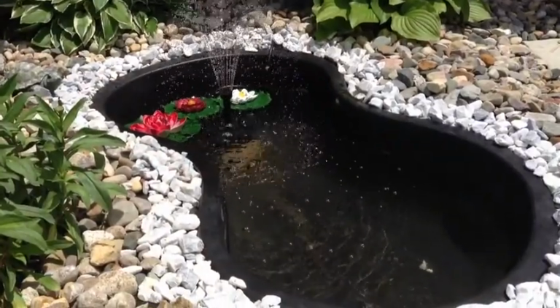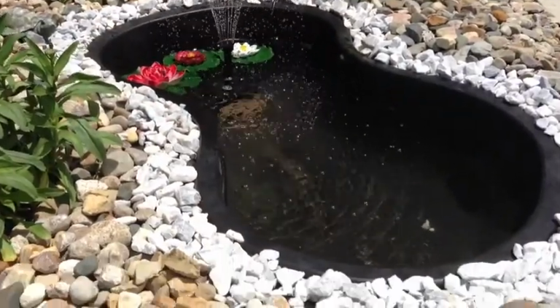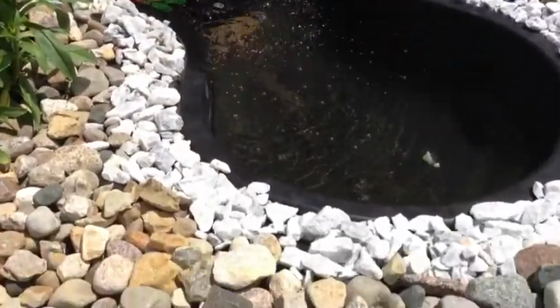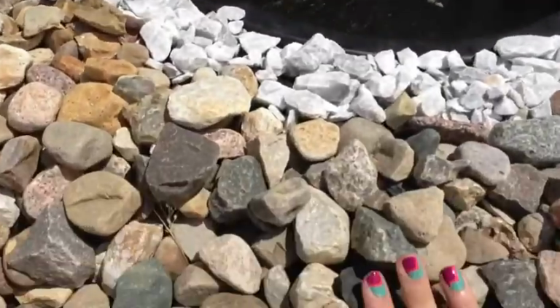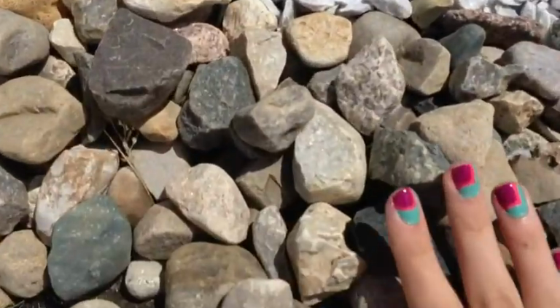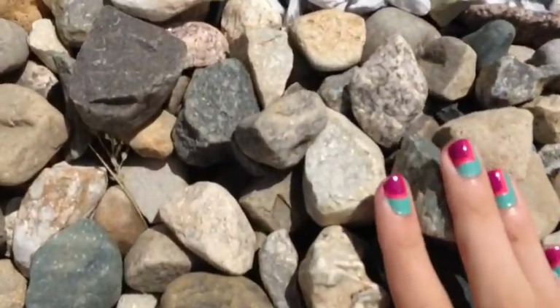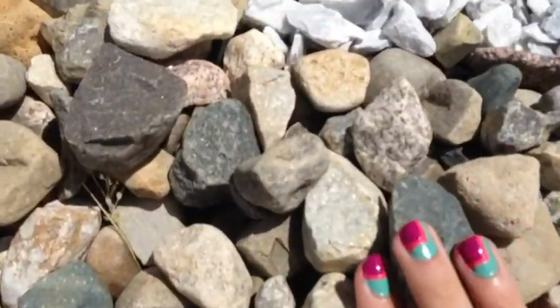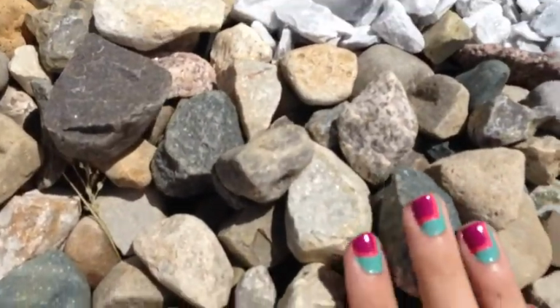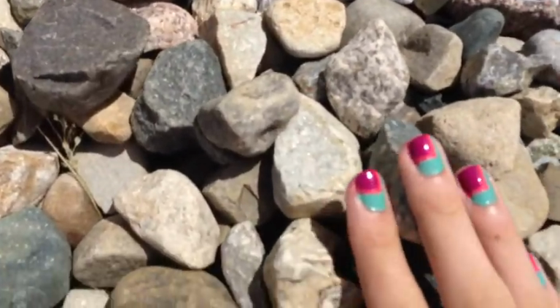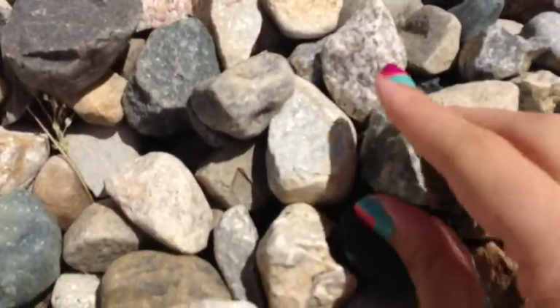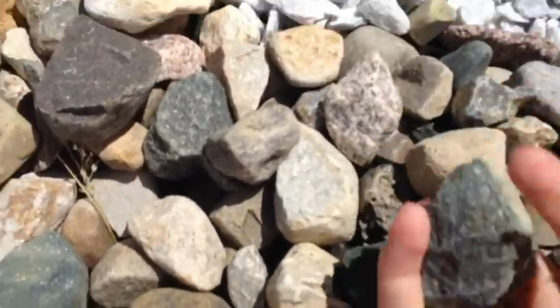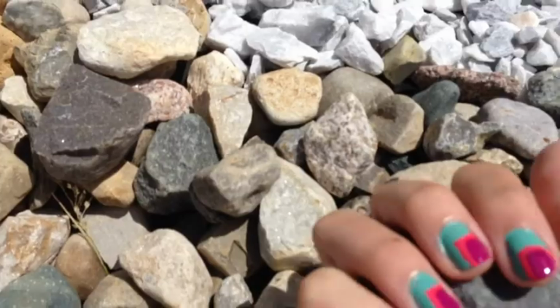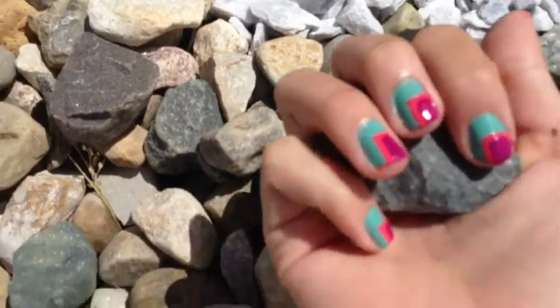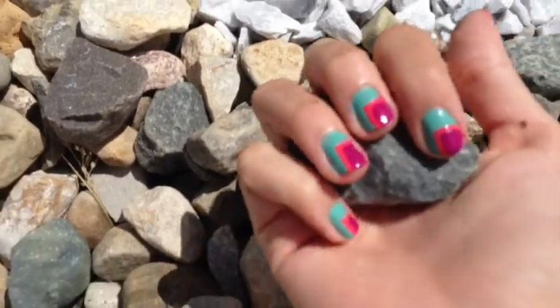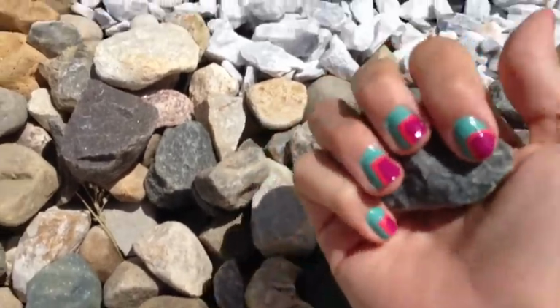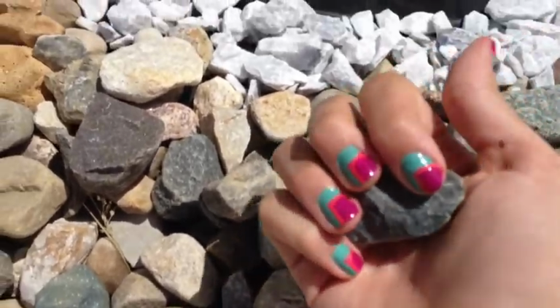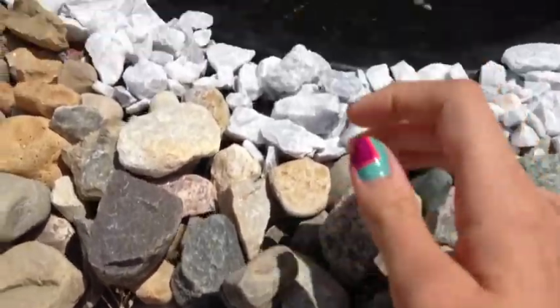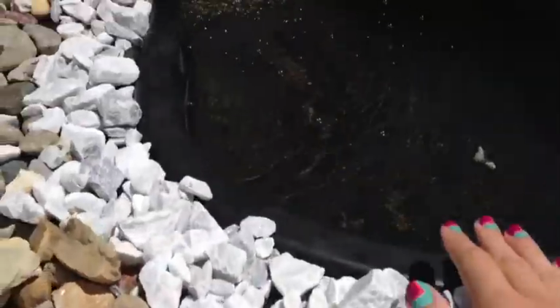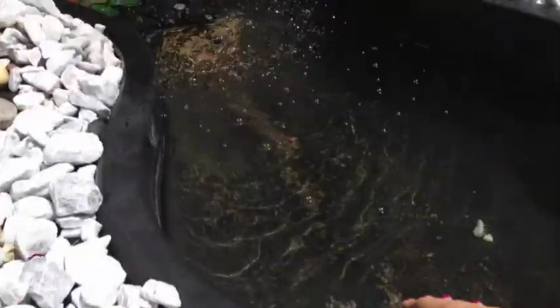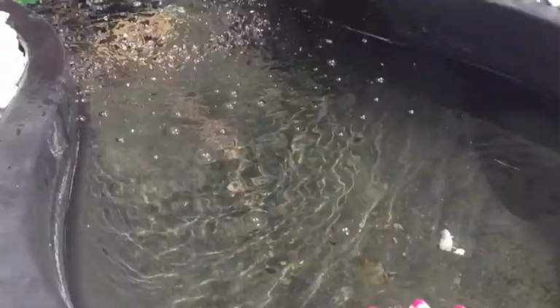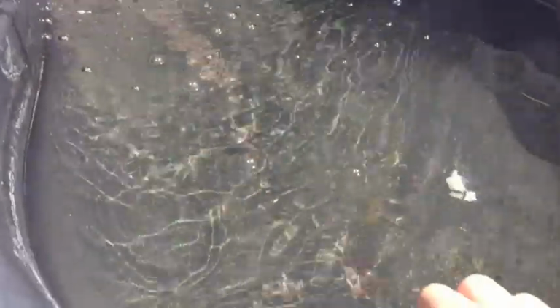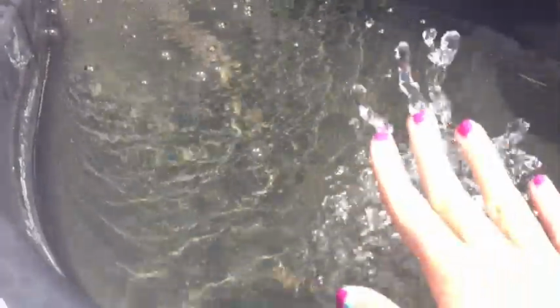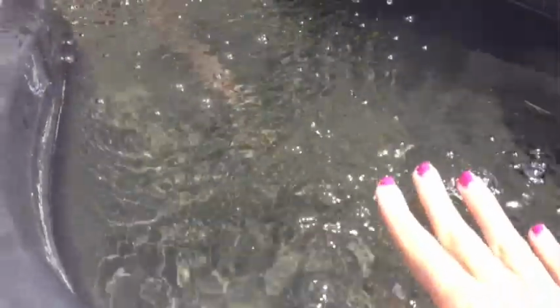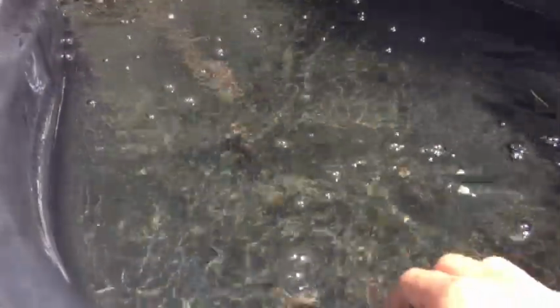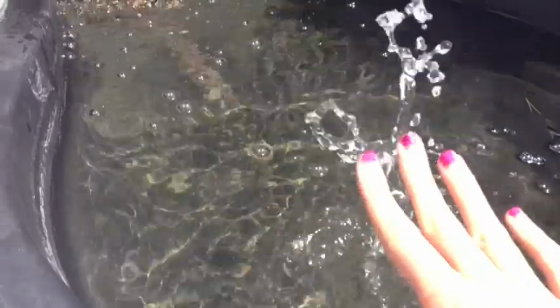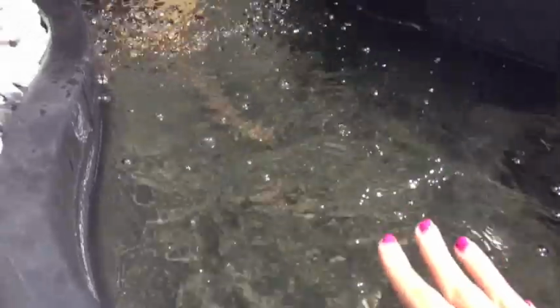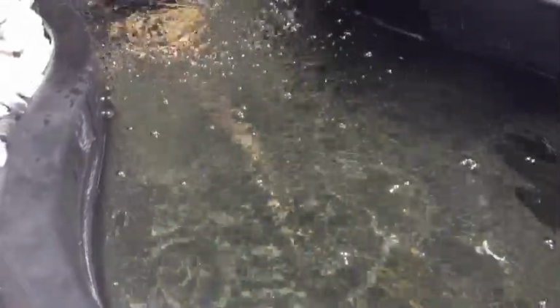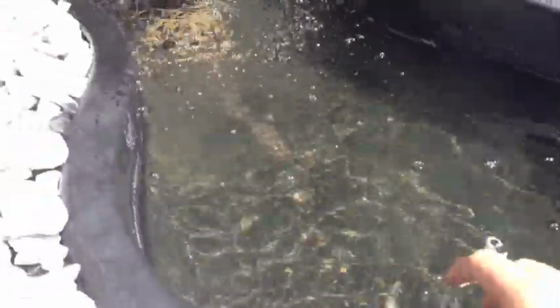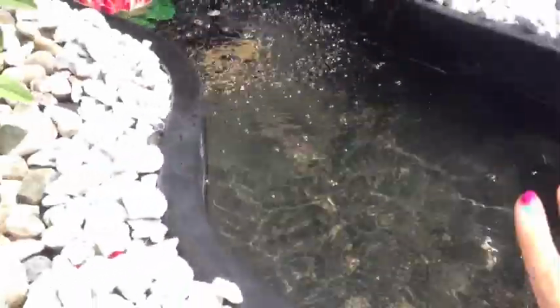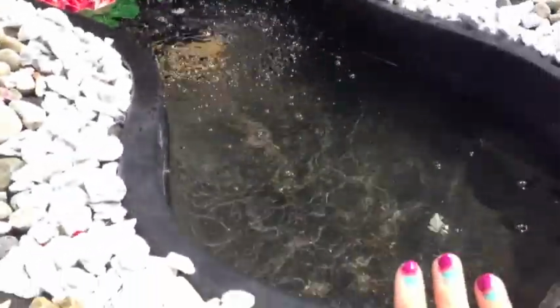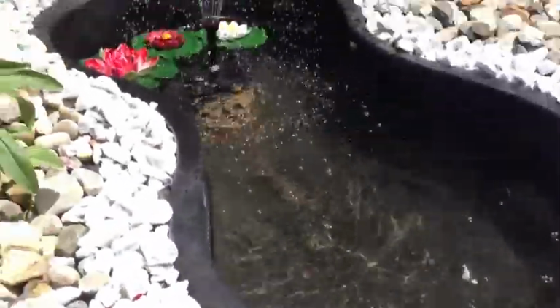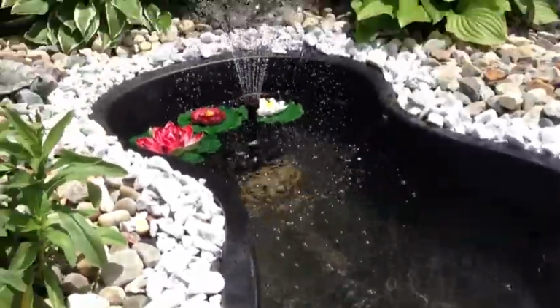This design was super easy and very cute for the summer. I think anyone can do this because all you need is some tape and it doesn't take a lot of skill level. This is perfect for the summer, it's bright, and it's very trendy with the color blocking skills.